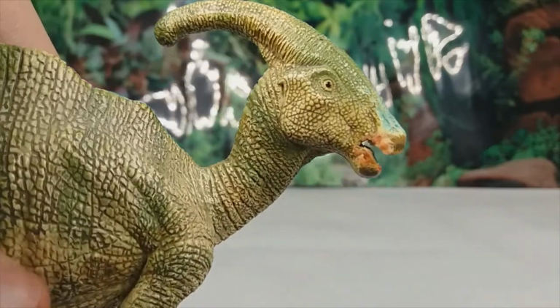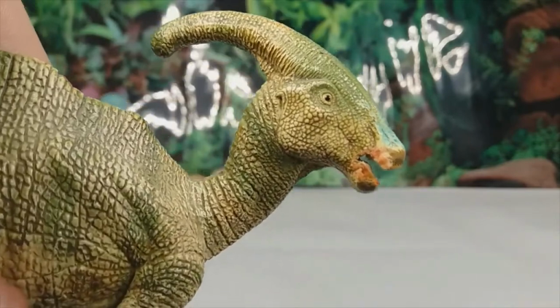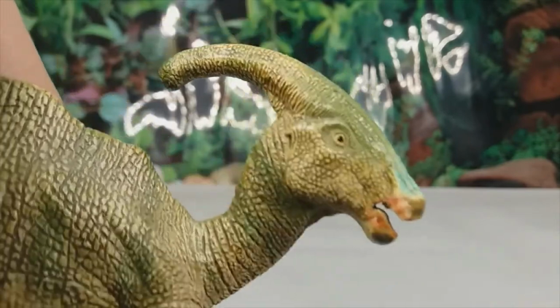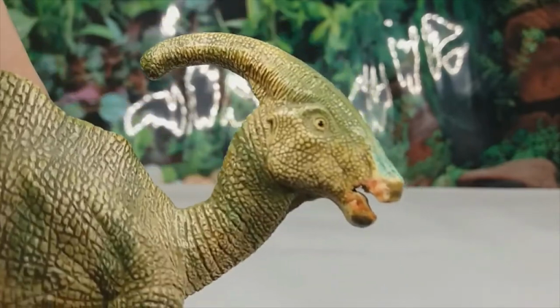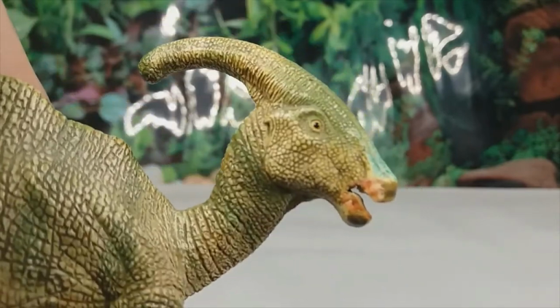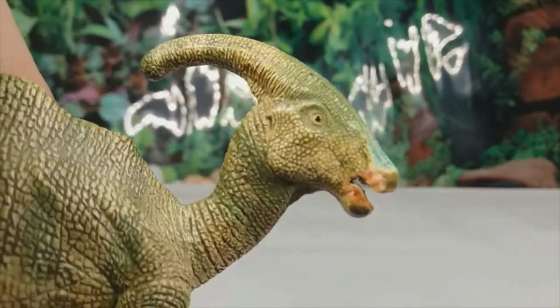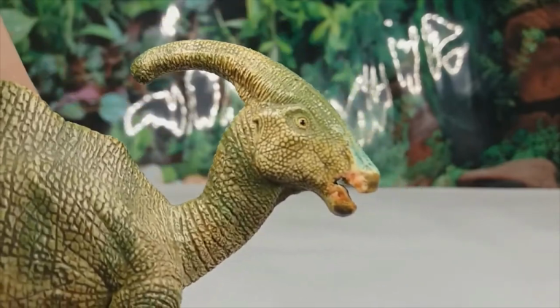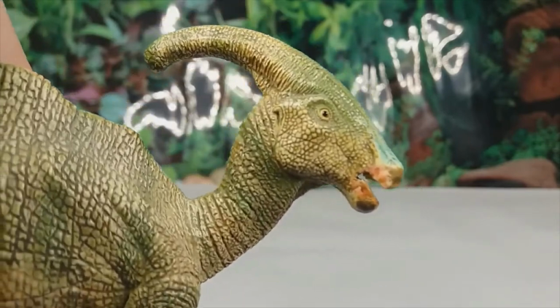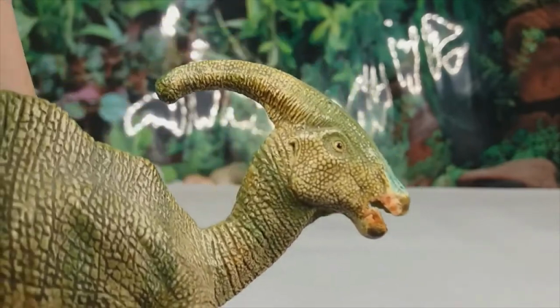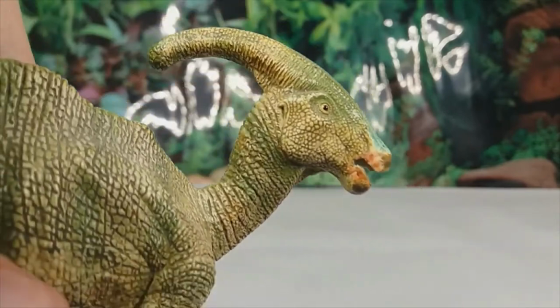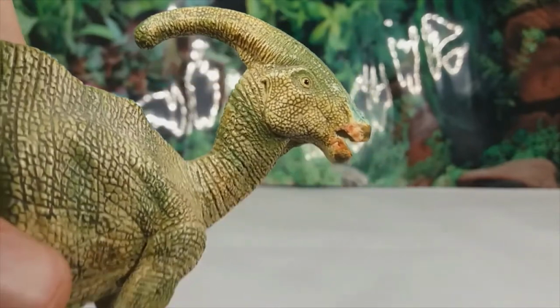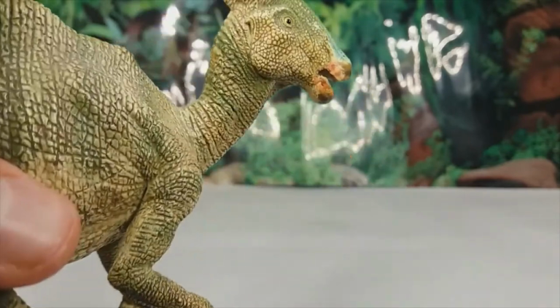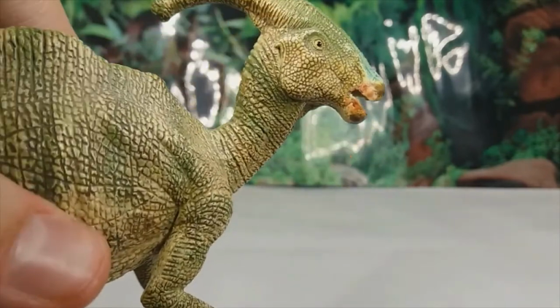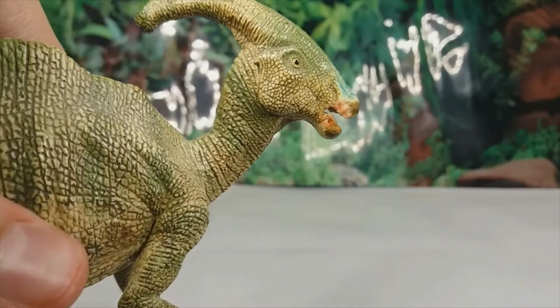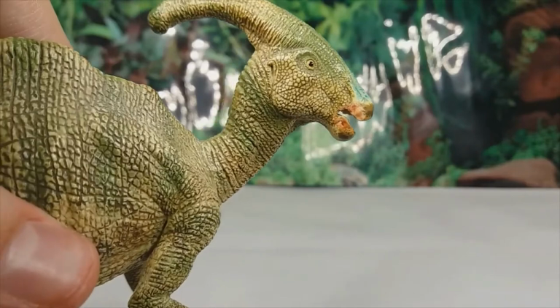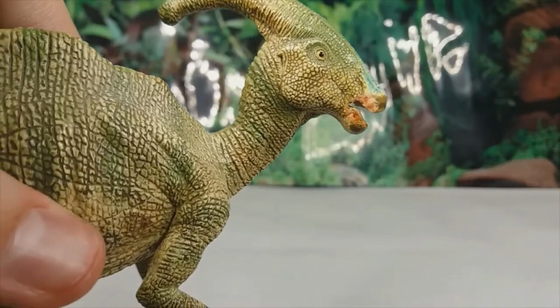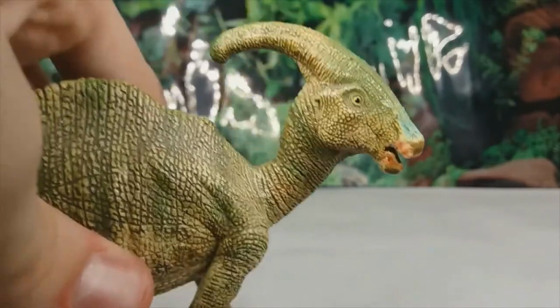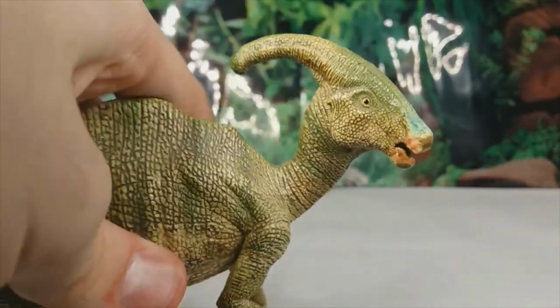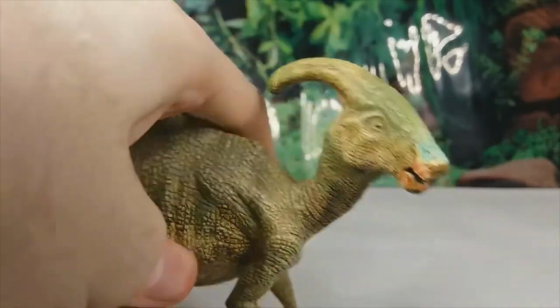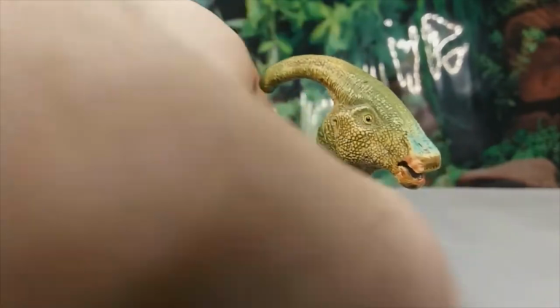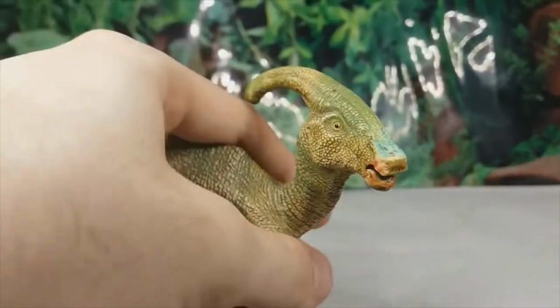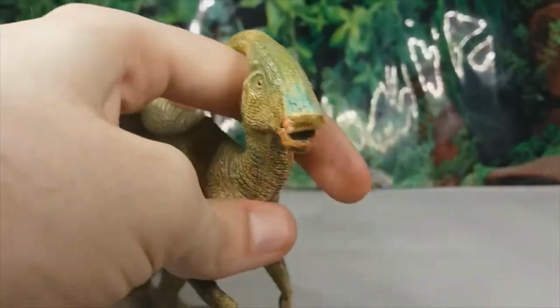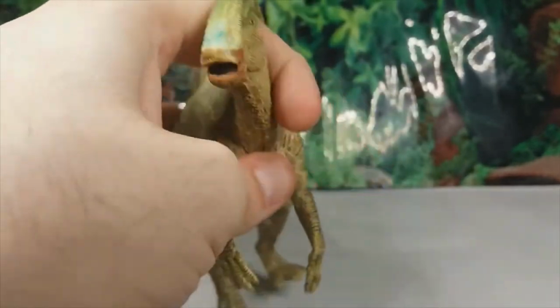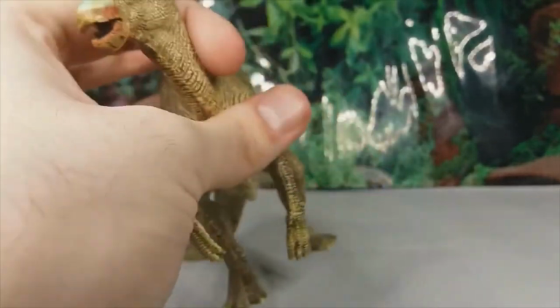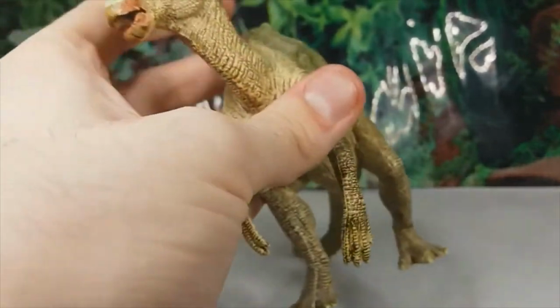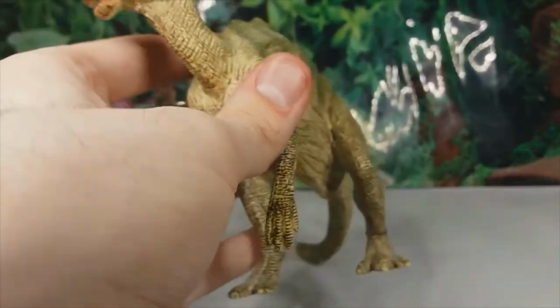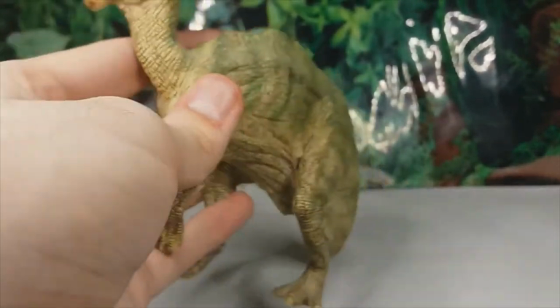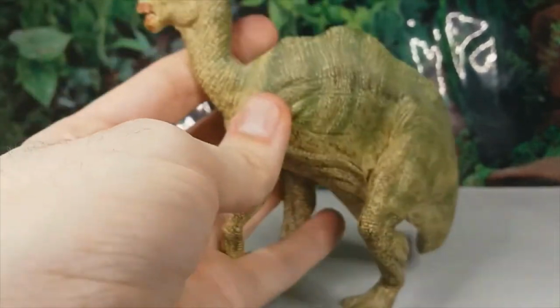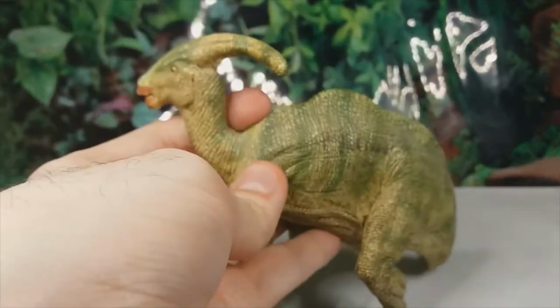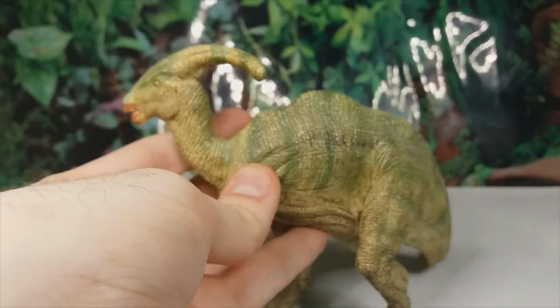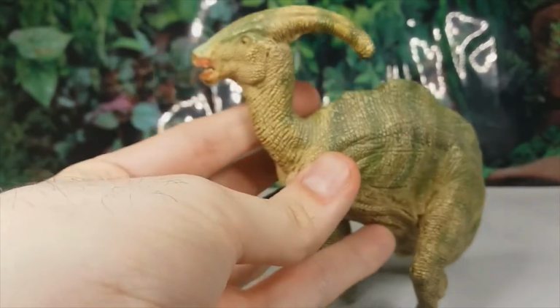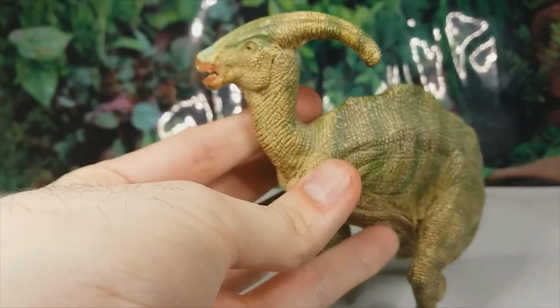The scale detail on the cheeks is really good, and there's even an ear sculpted in there which I really like. The skin folds on the neck are really well done.